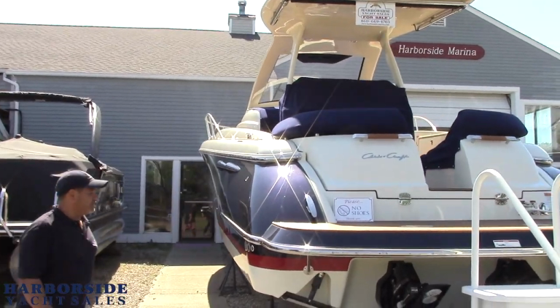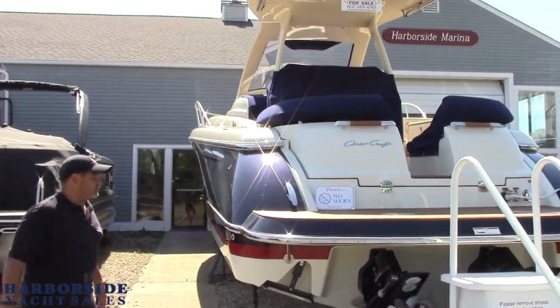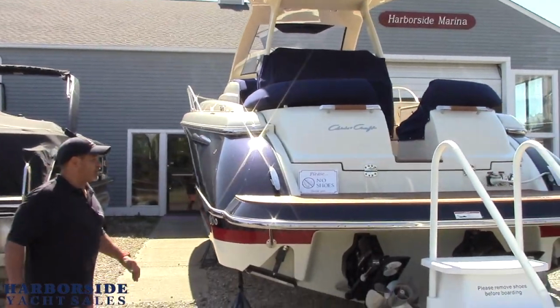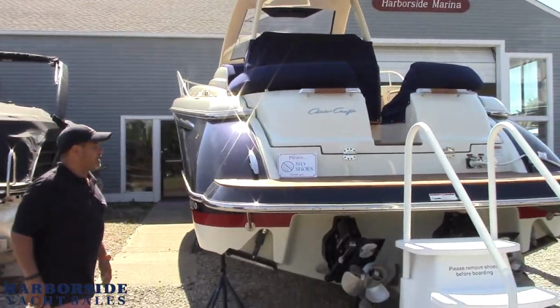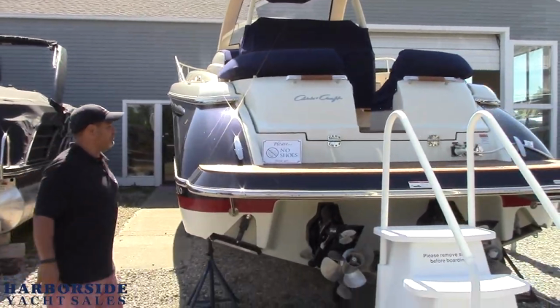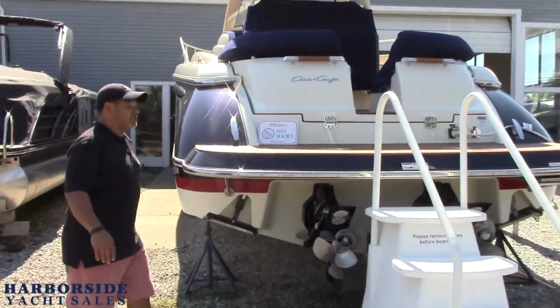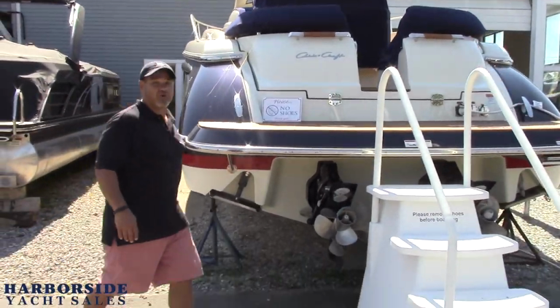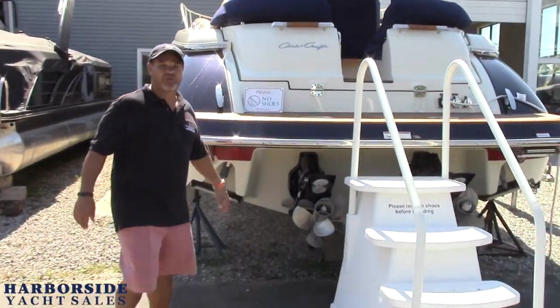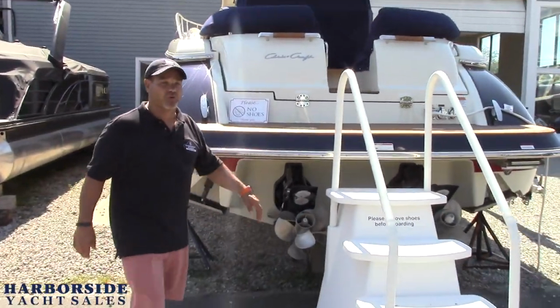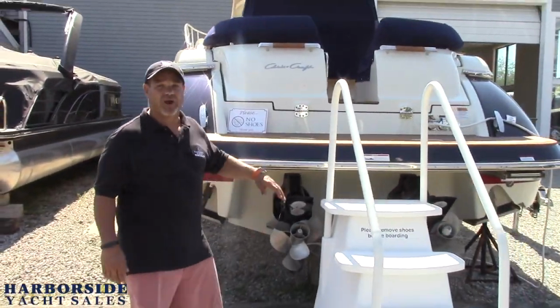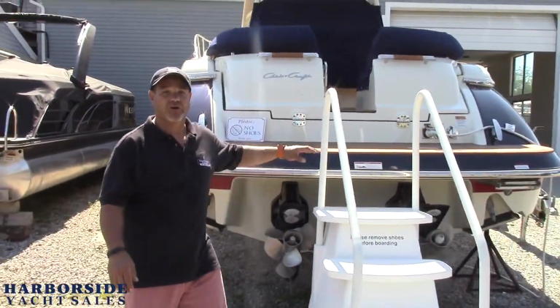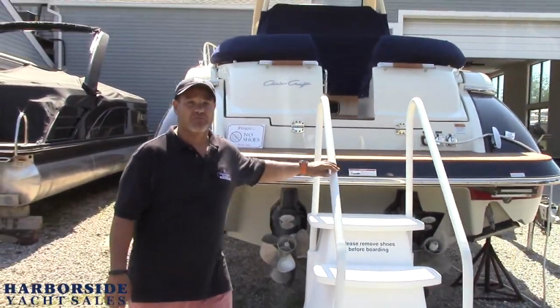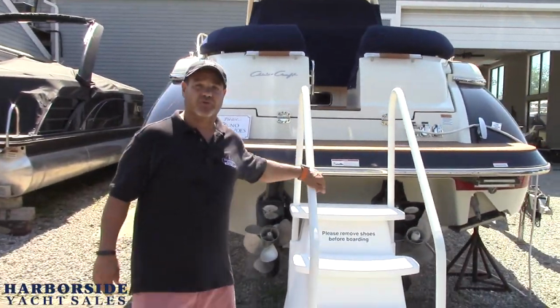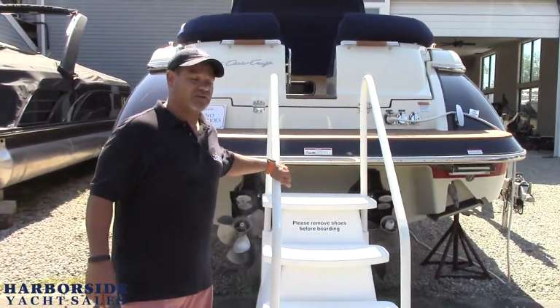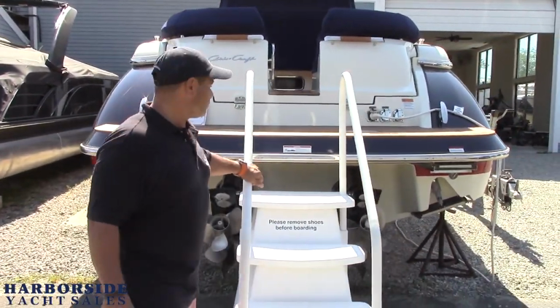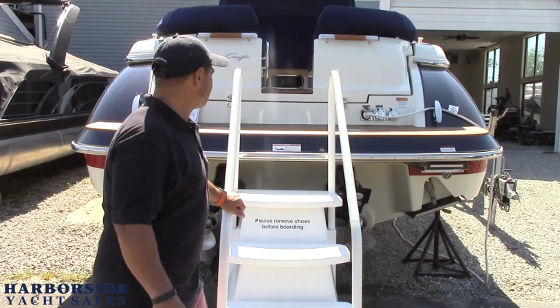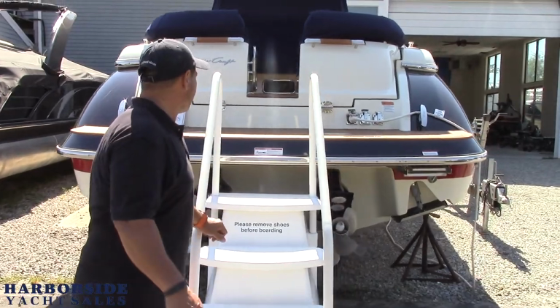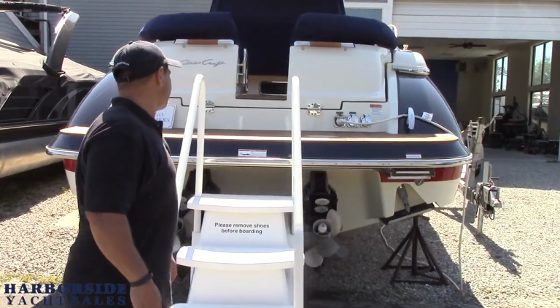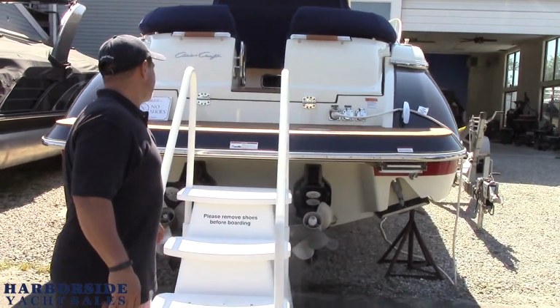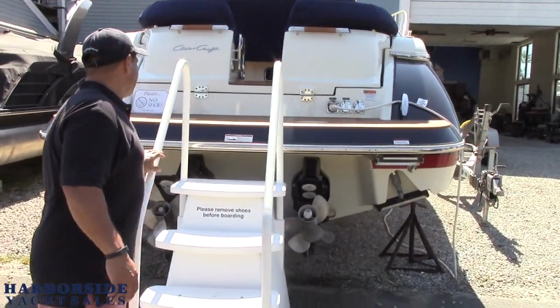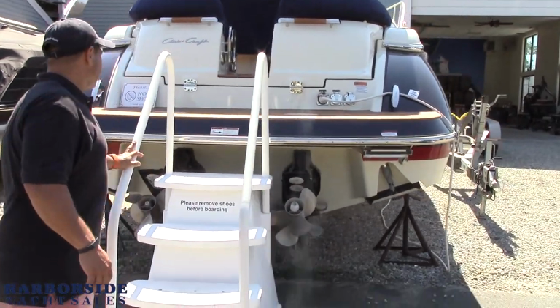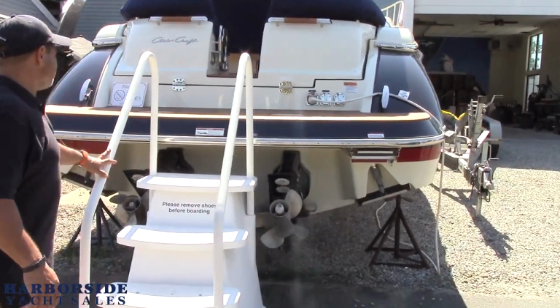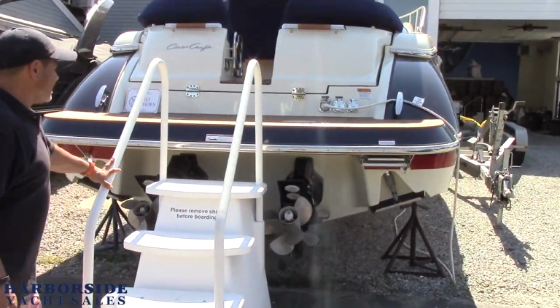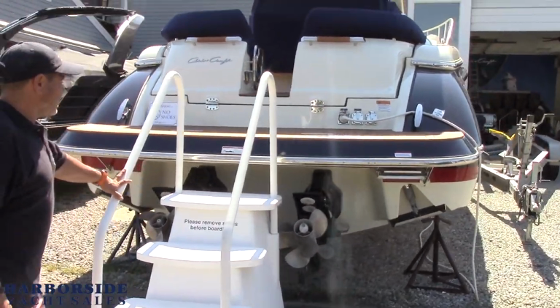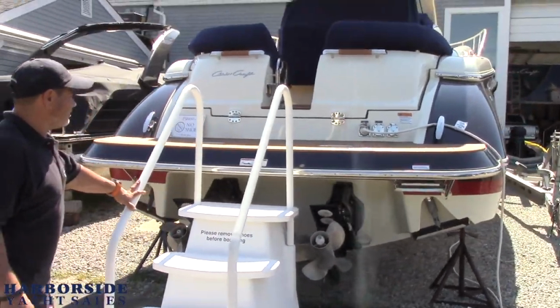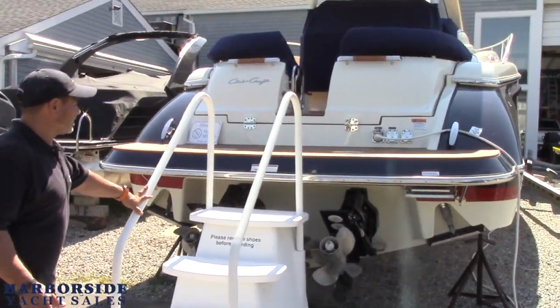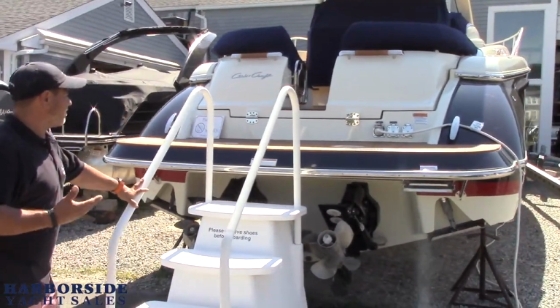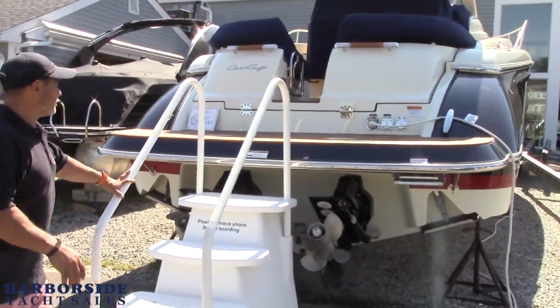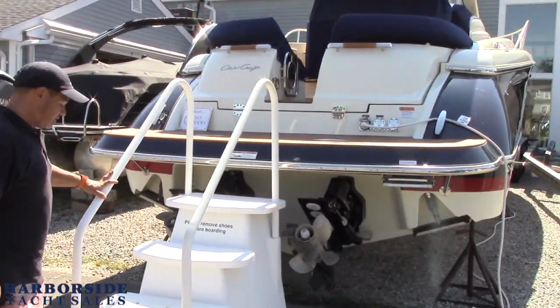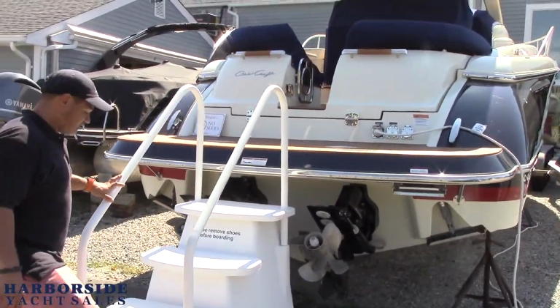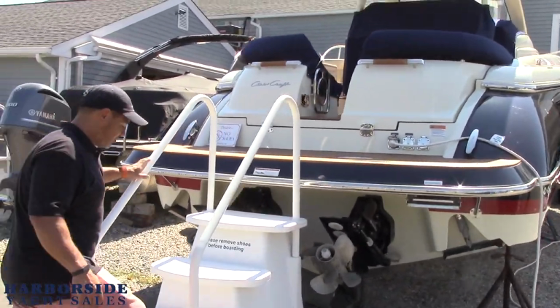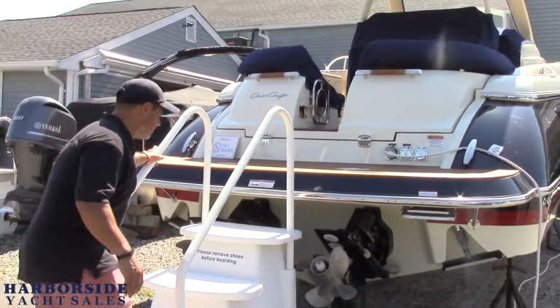This is powered by a pair of 430 horsepower Mercury drive drives. And we're going to climb up here and show you the boat.